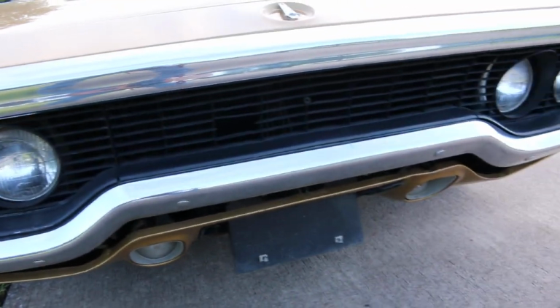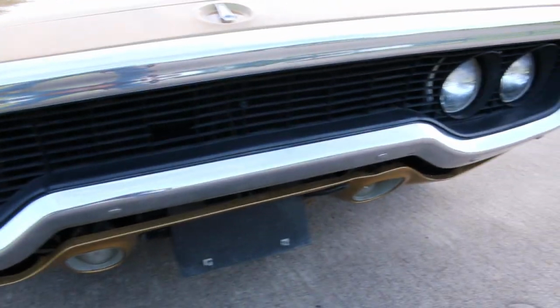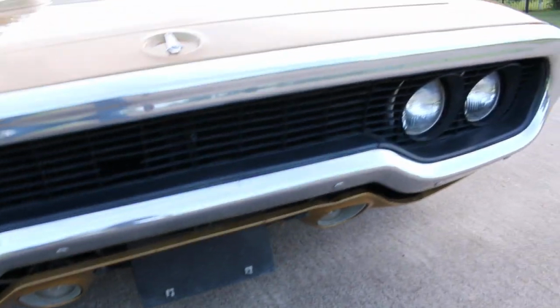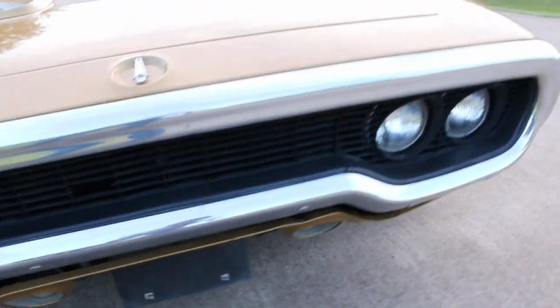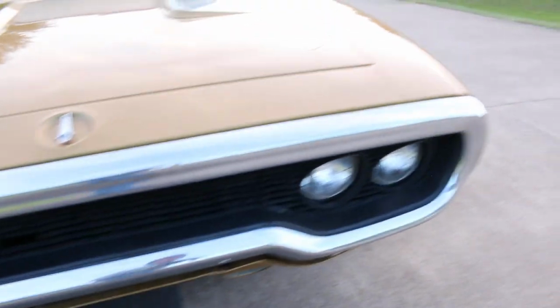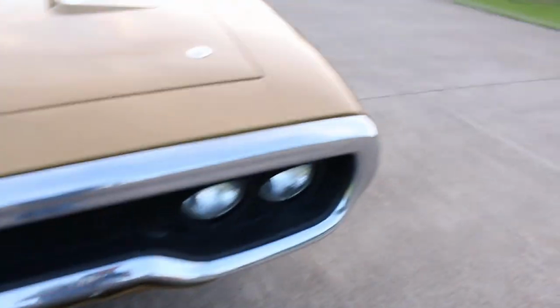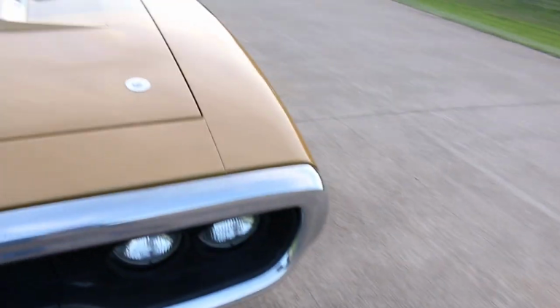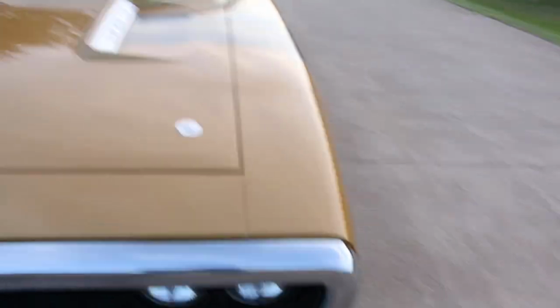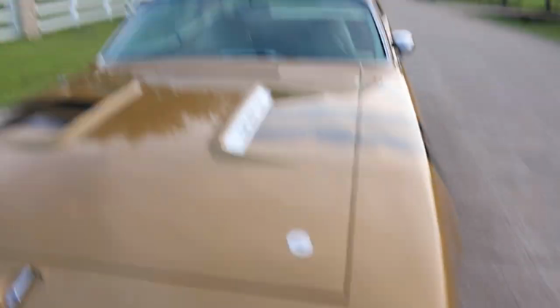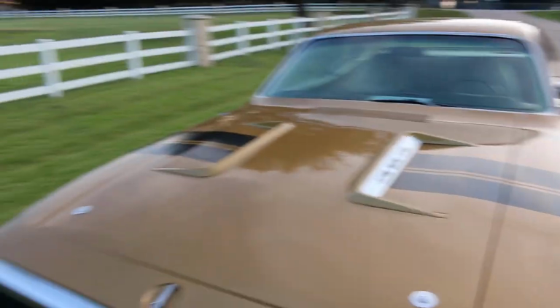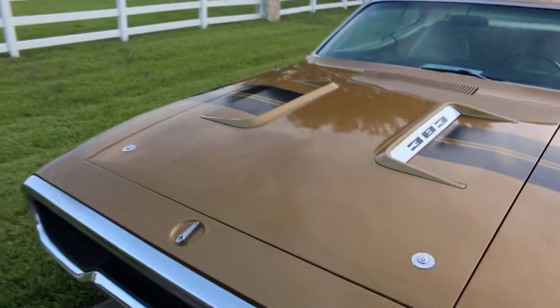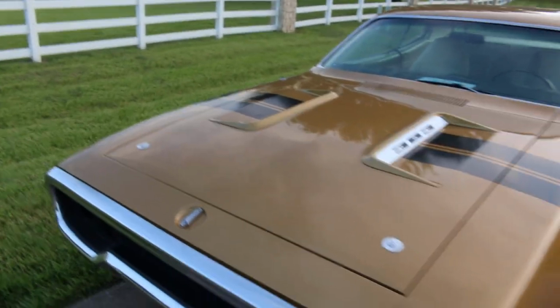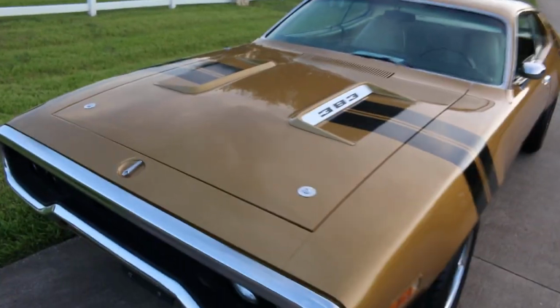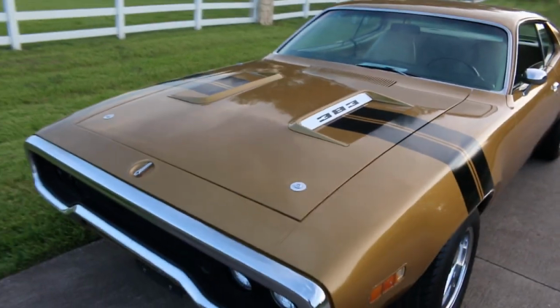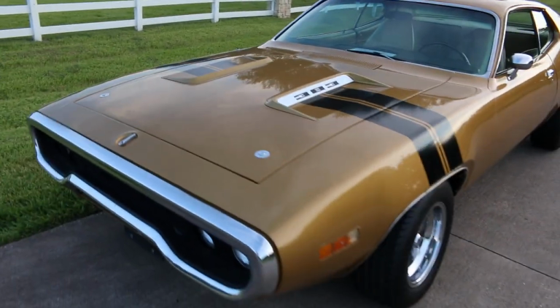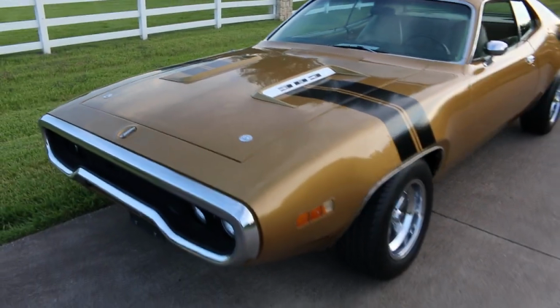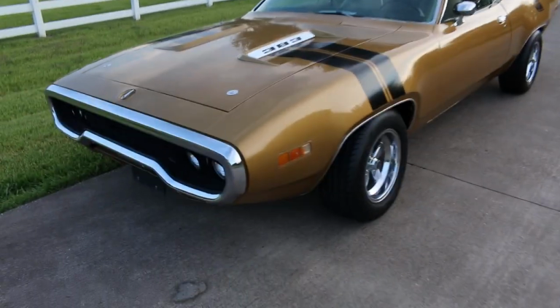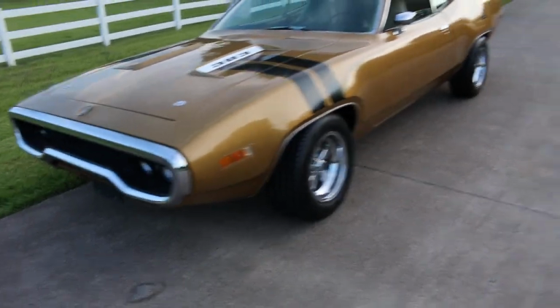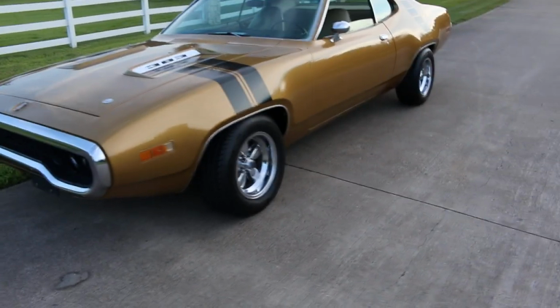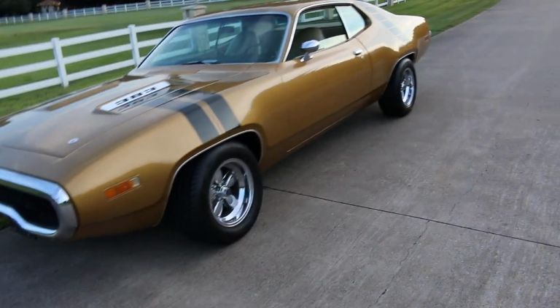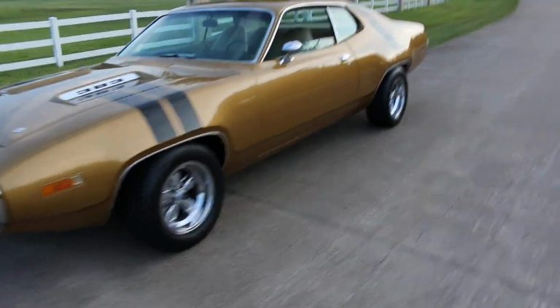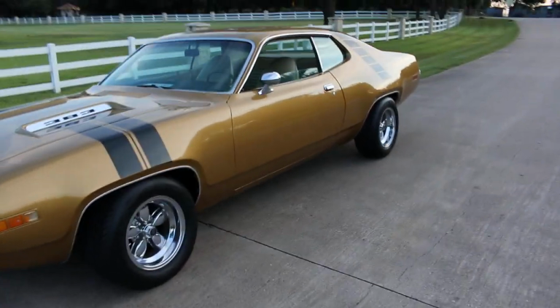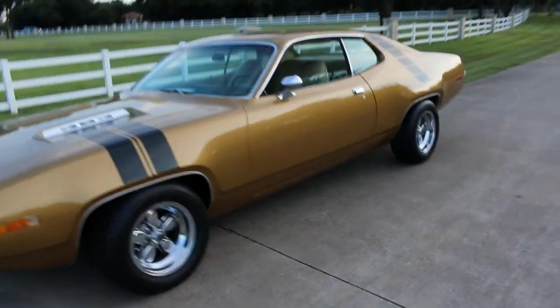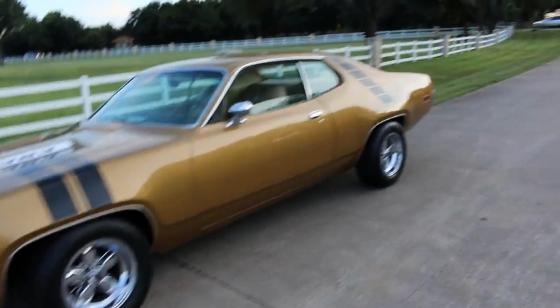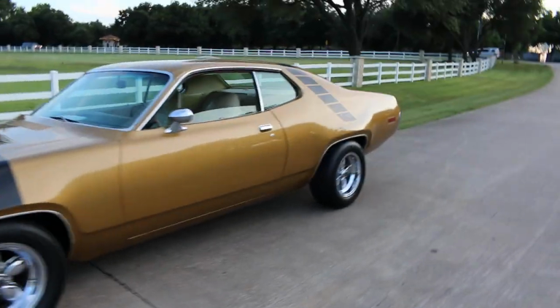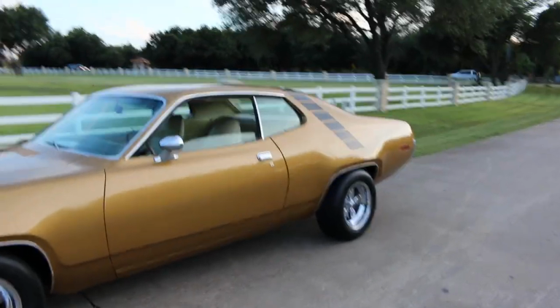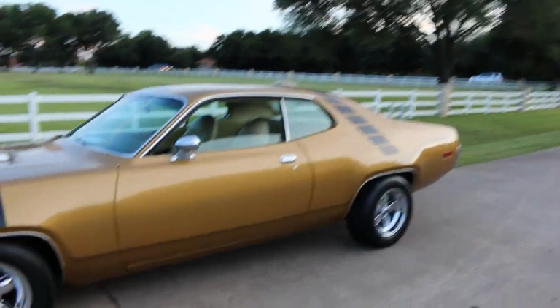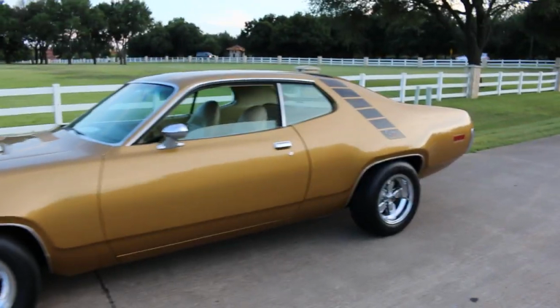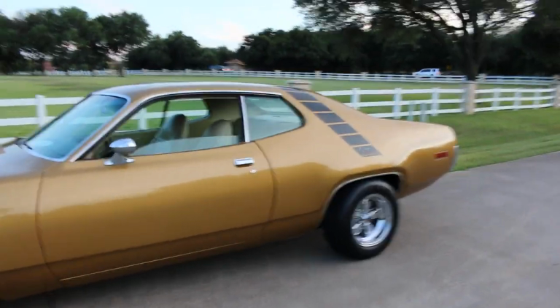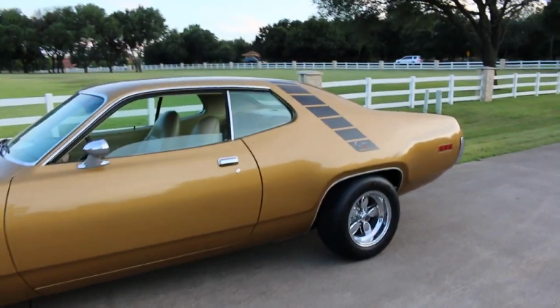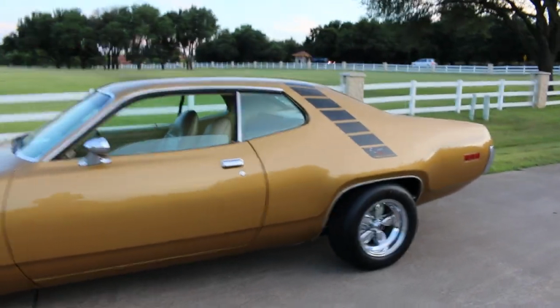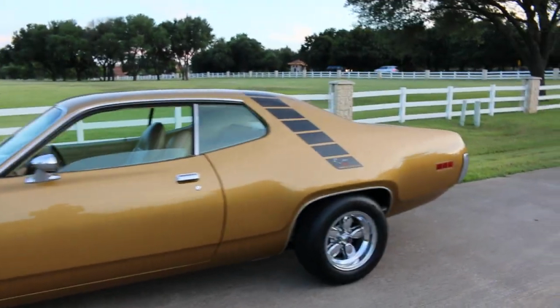The bumpers are again in good shape. I'm going to take this back to the shop and put it up on the lift, and I'll put a bunch of pictures of the undercarriage on there for you.